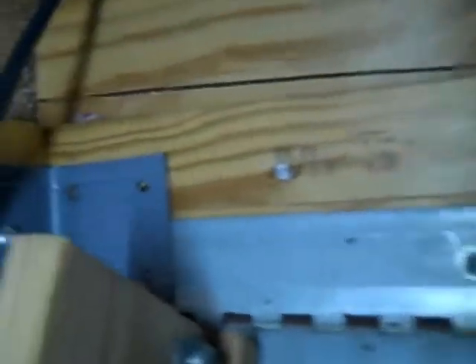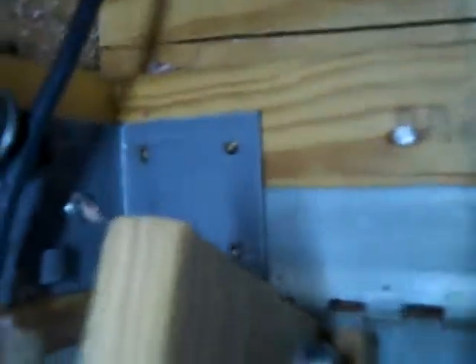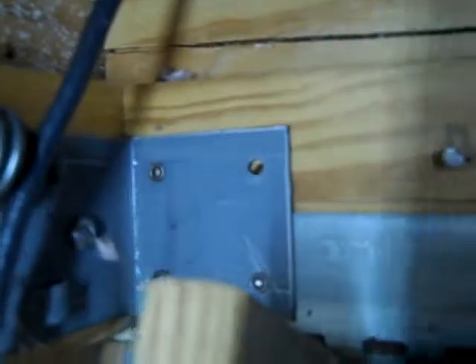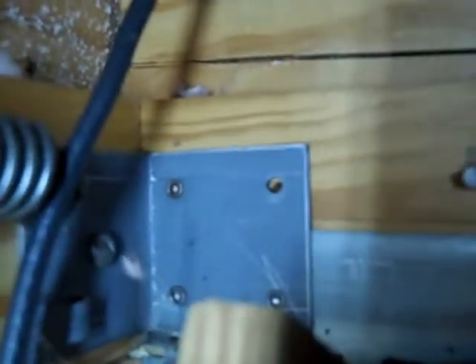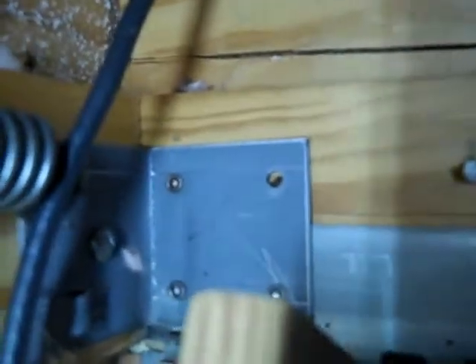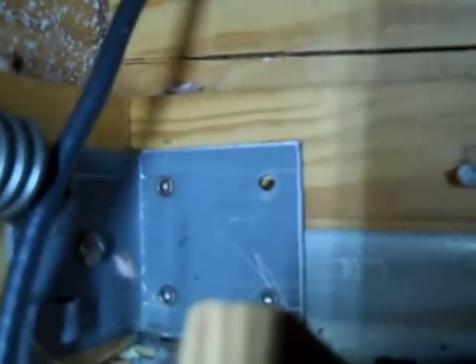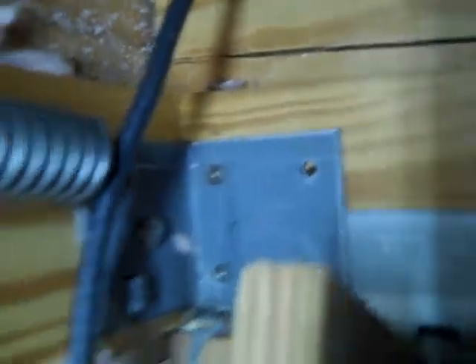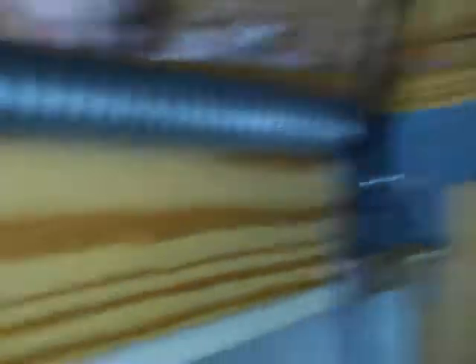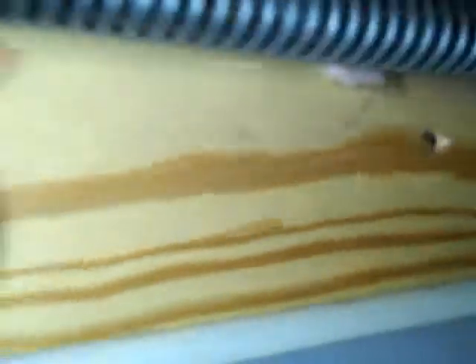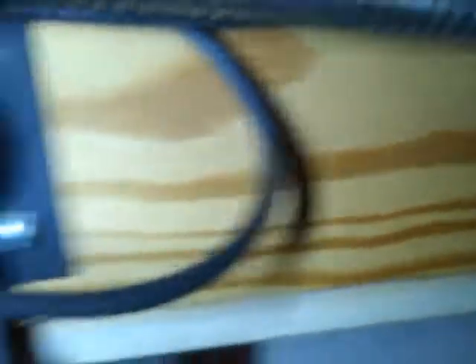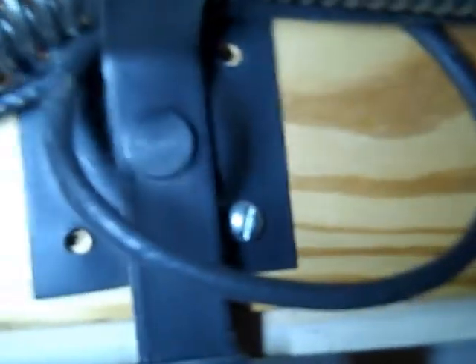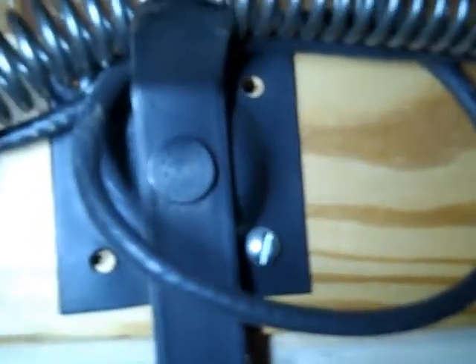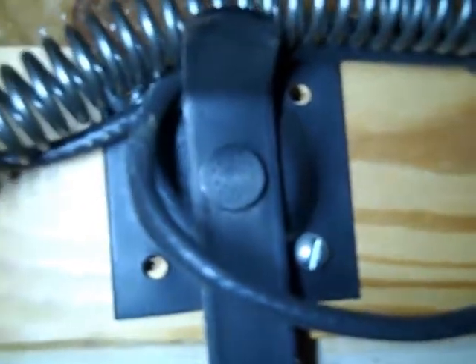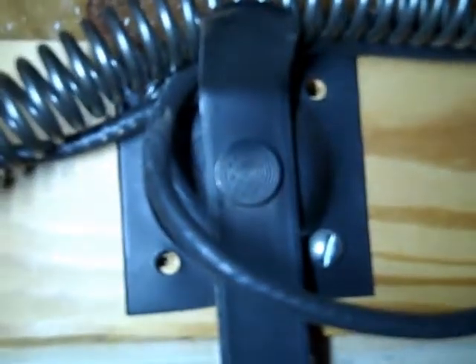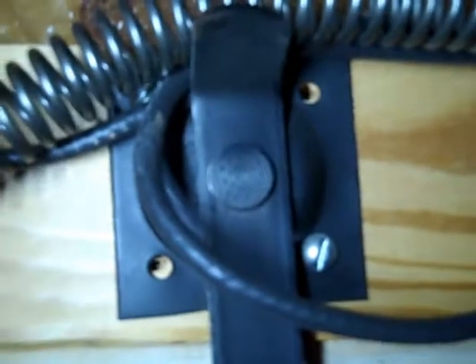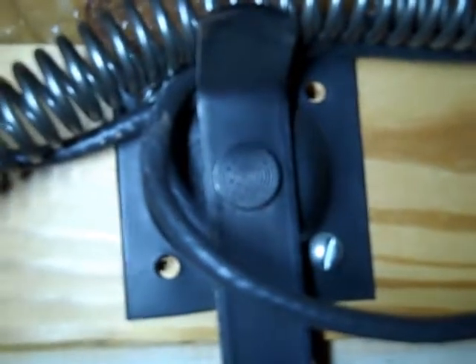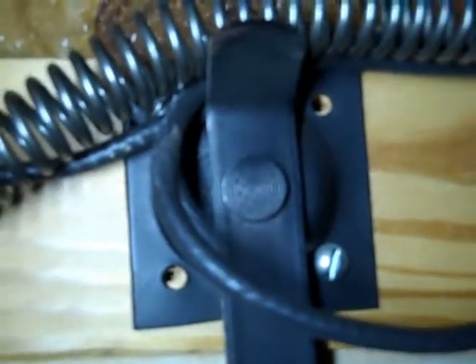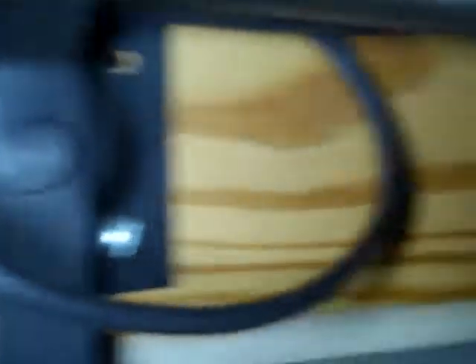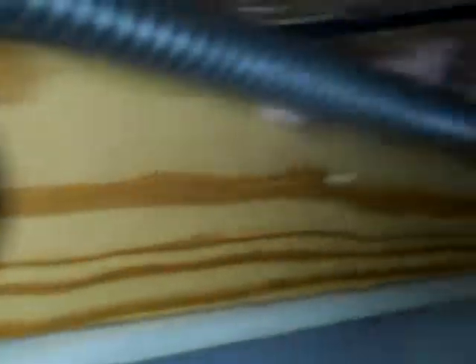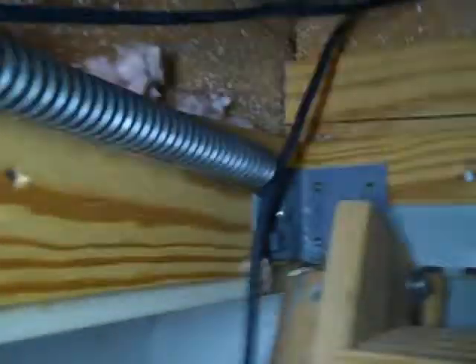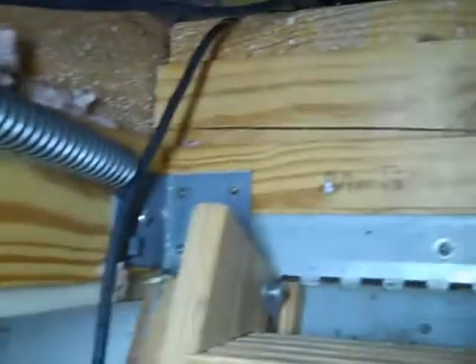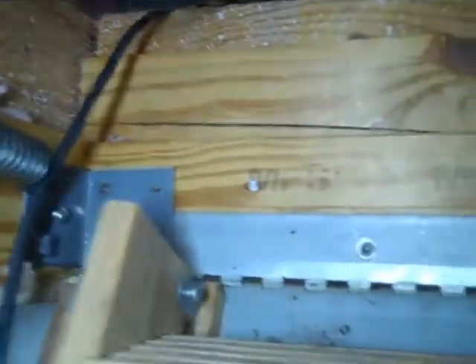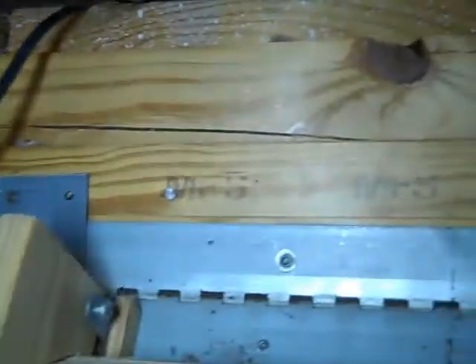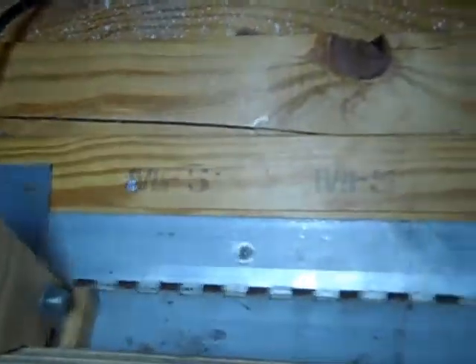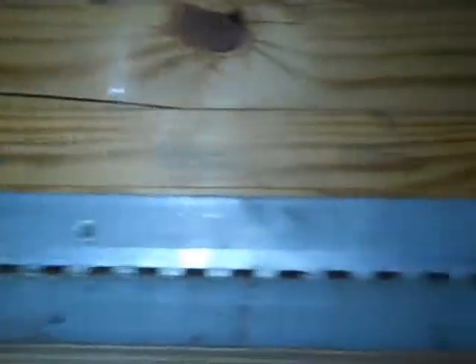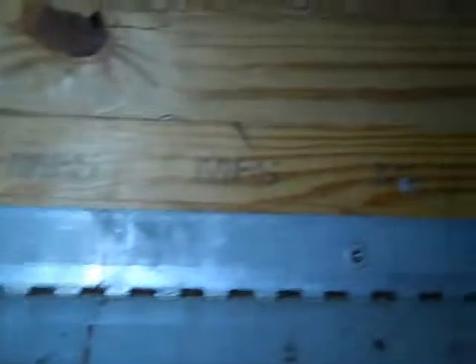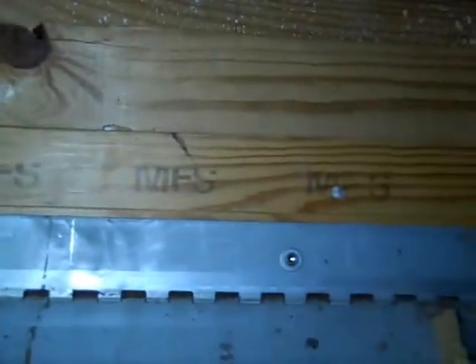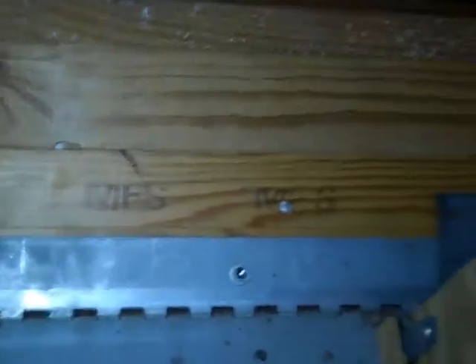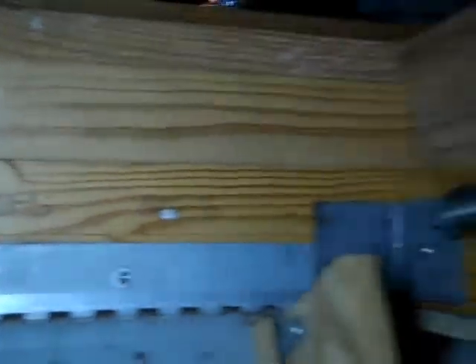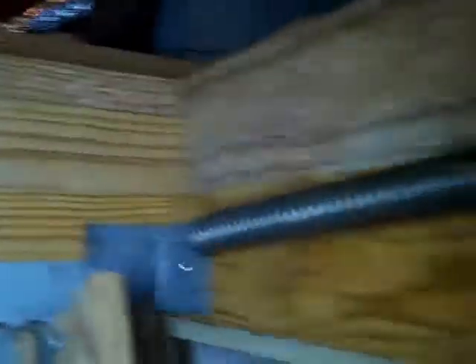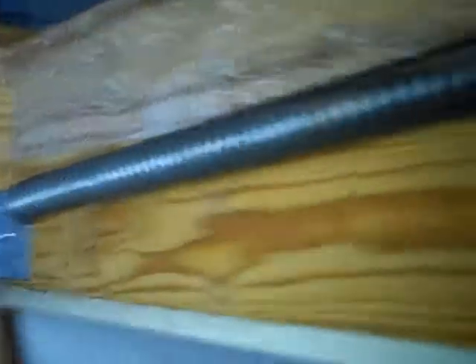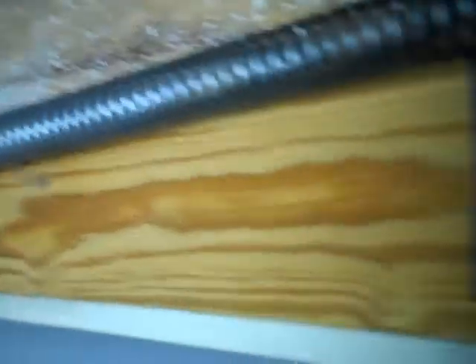Also, if you'll notice on the hinge plate, there's one punch-out hole there, and then also on the pivot plate, if you'll notice, there are two punch-outs. Those should also either have the 16D nails or the three-inch lag bolts installed as well.